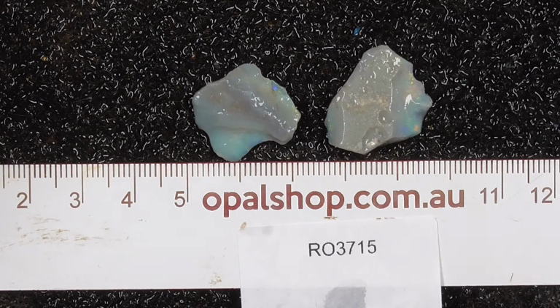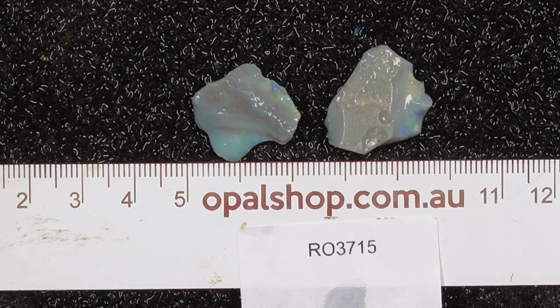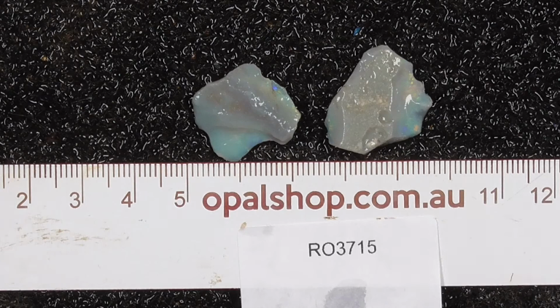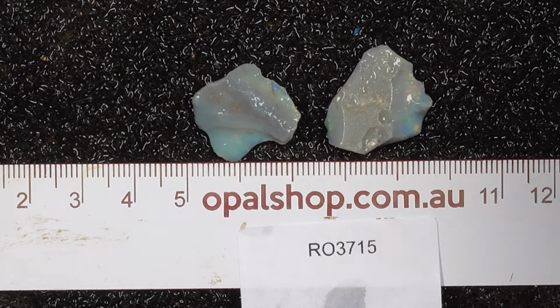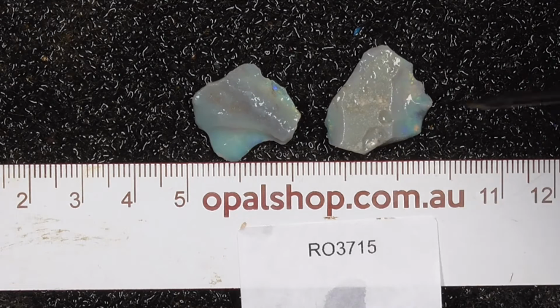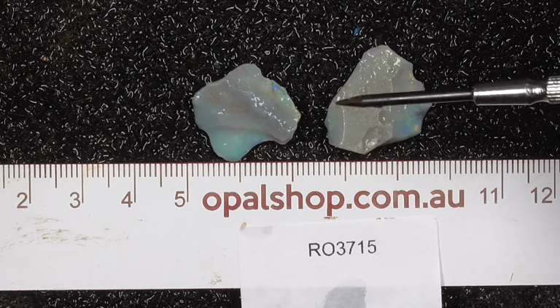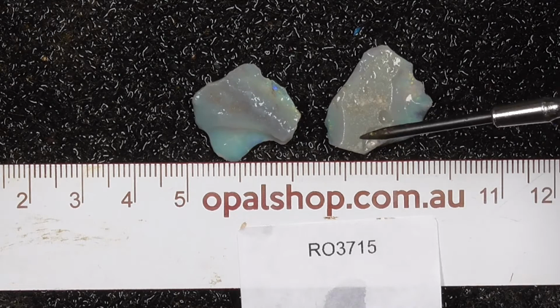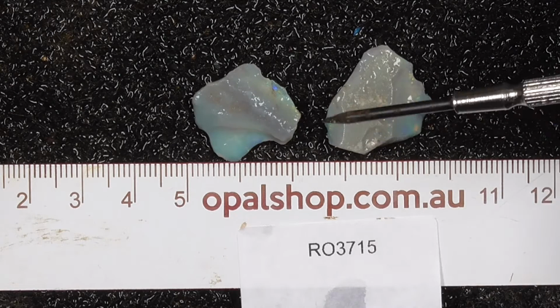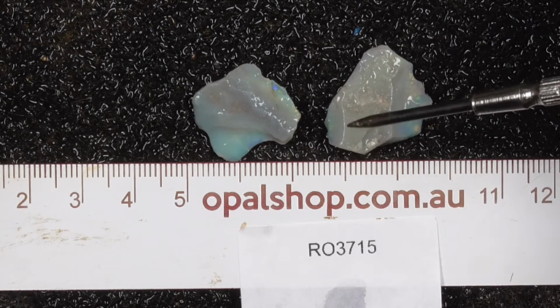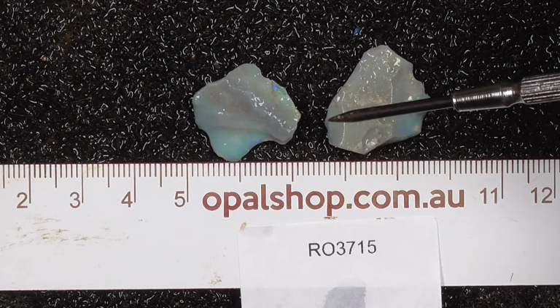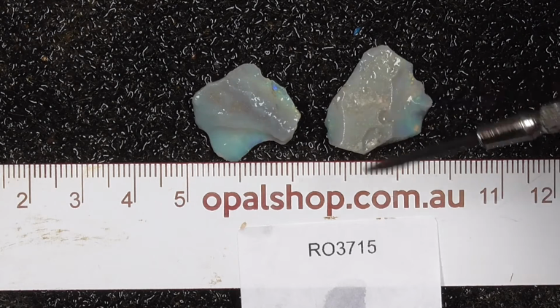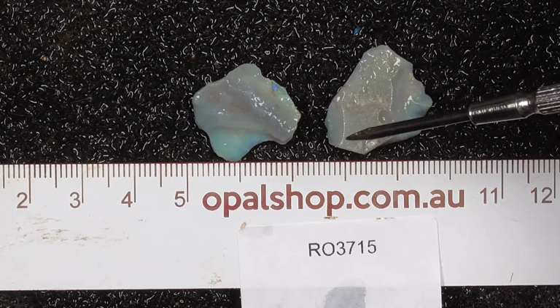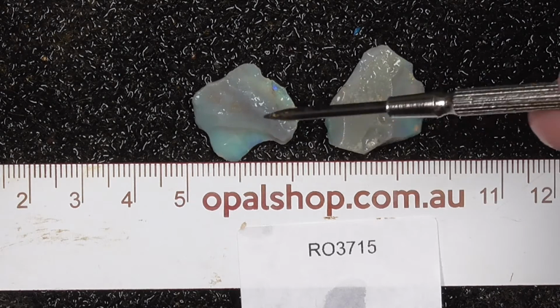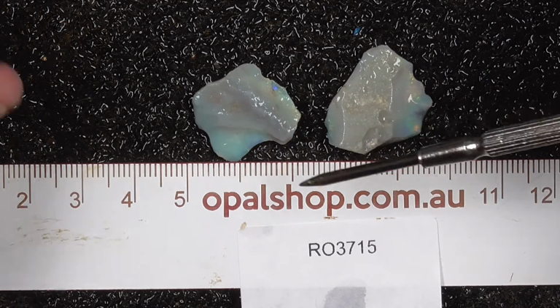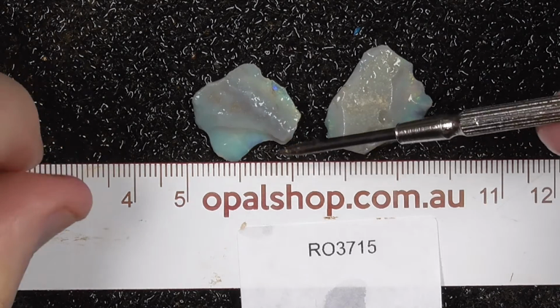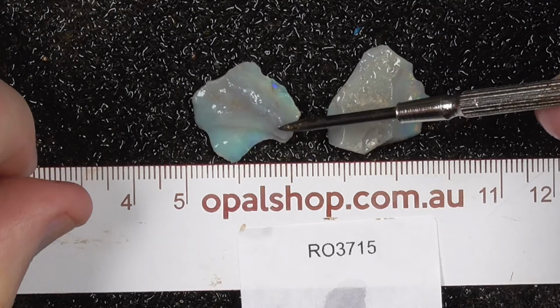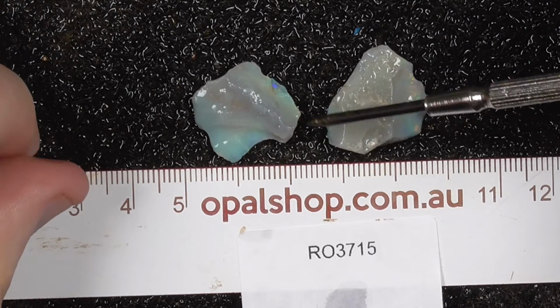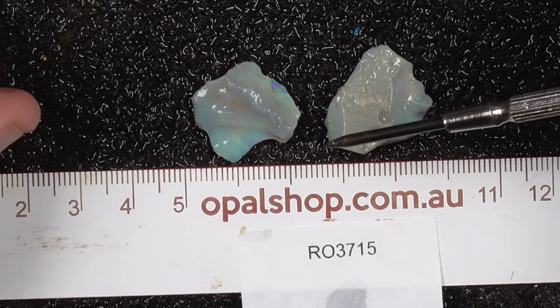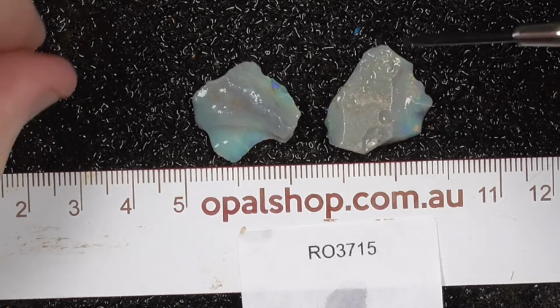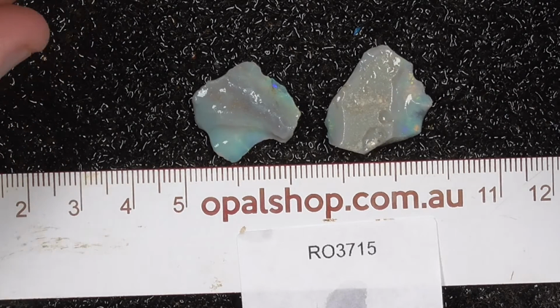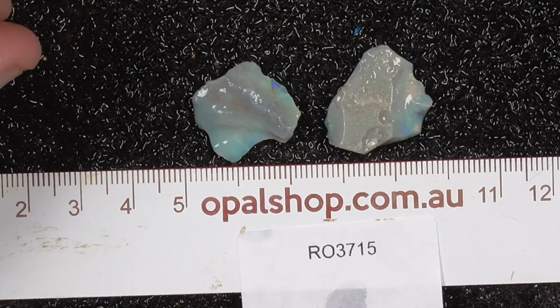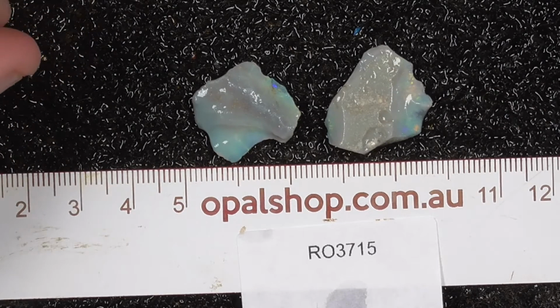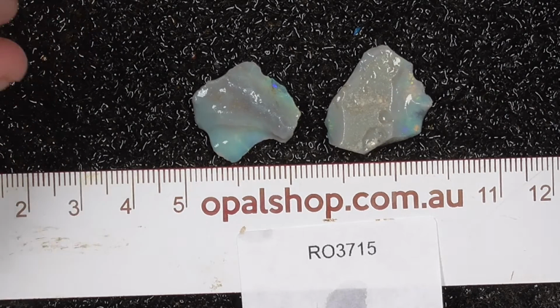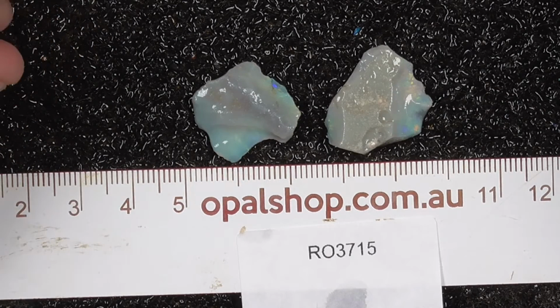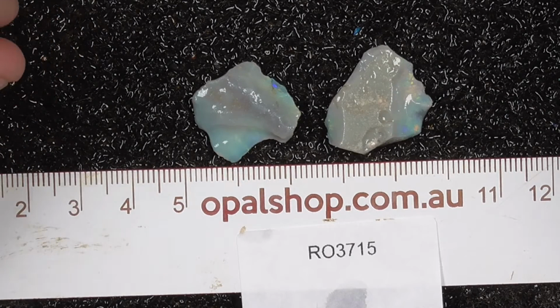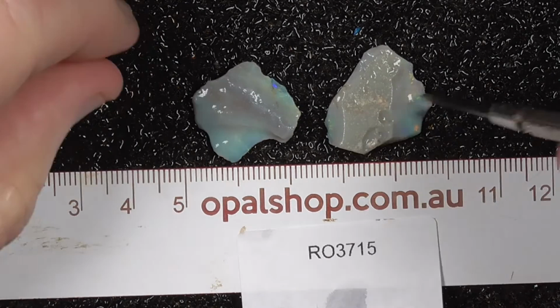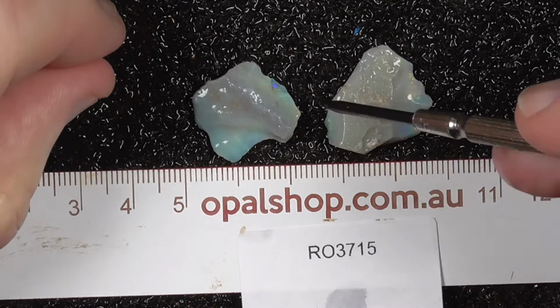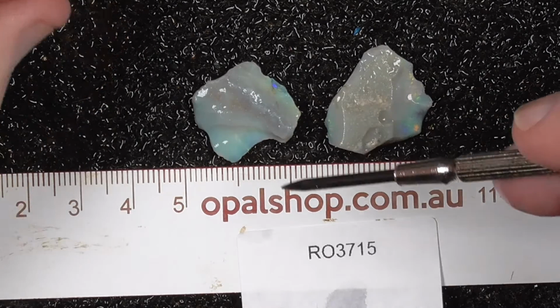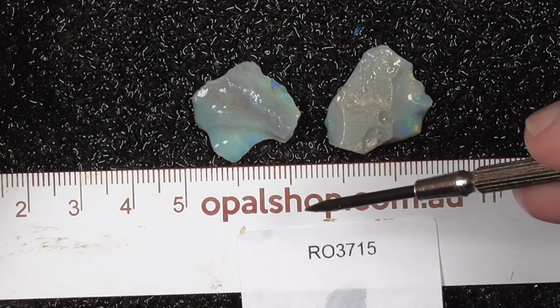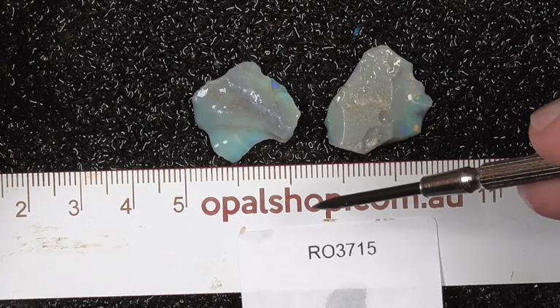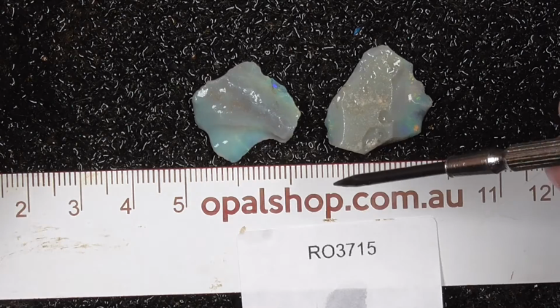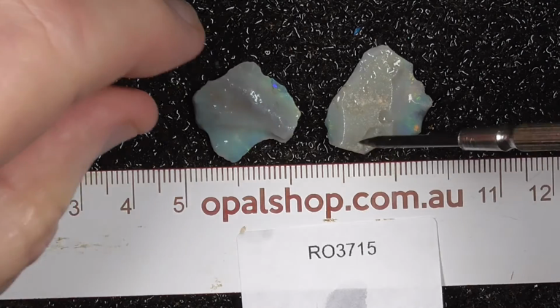G'day. Here's a couple of smaller pieces of light nute sea maple. I've put these small pieces together so it's not so expensive for someone. Rules in millimetres, materials wetted.